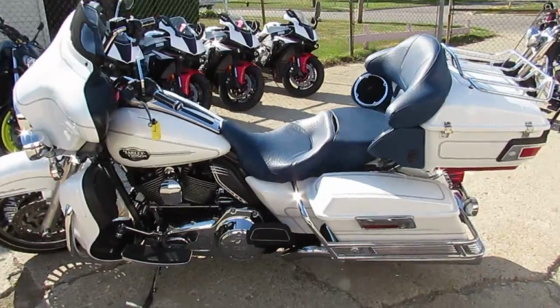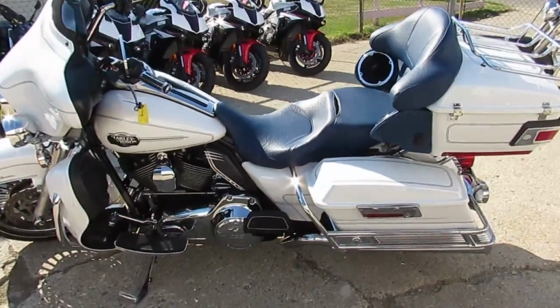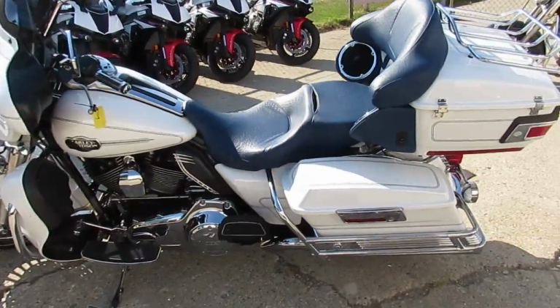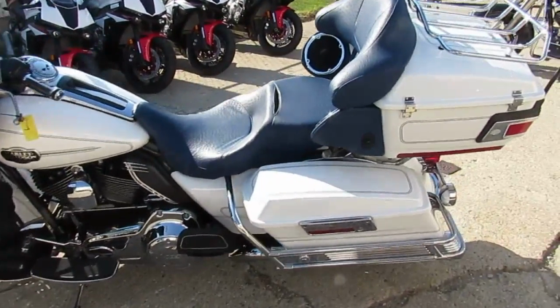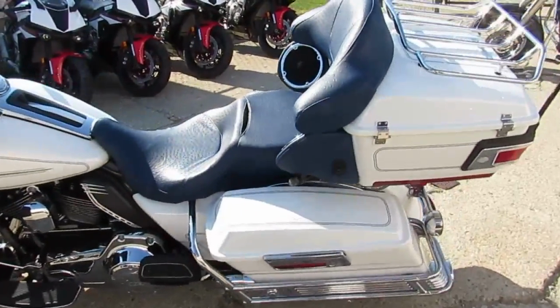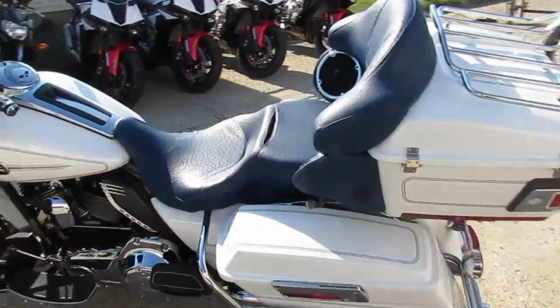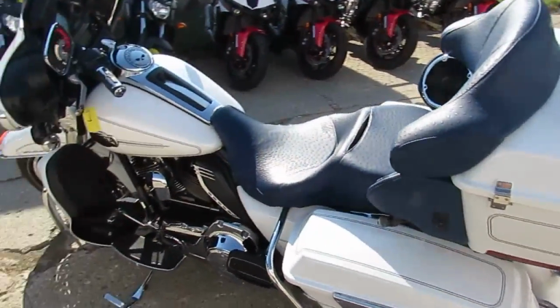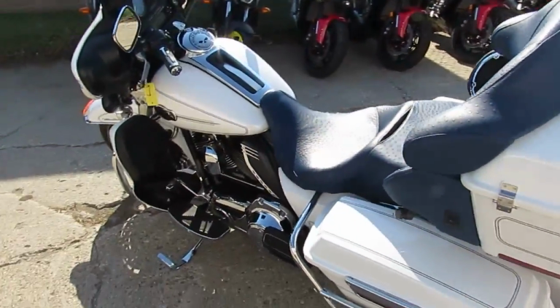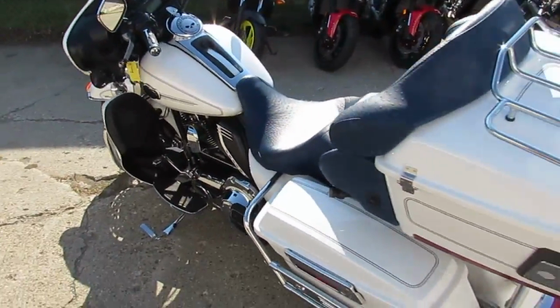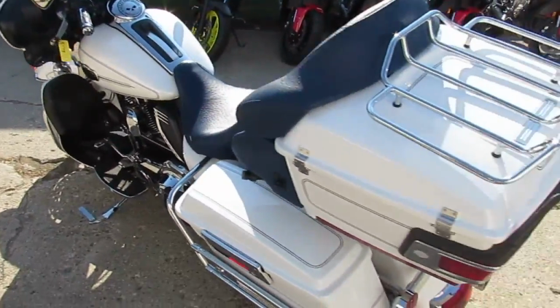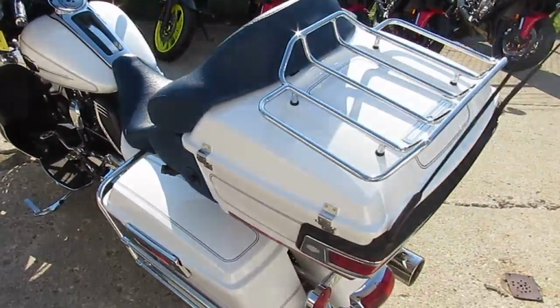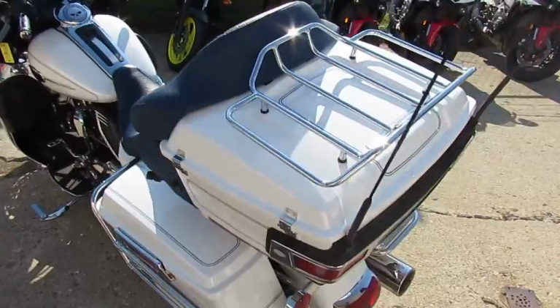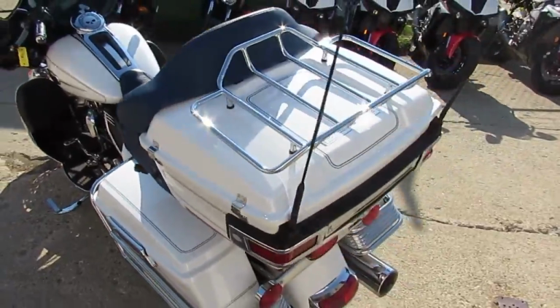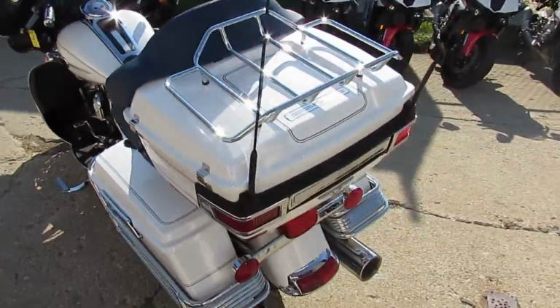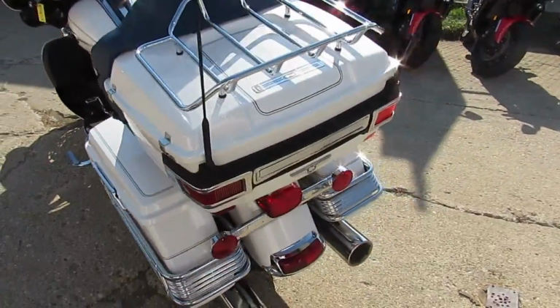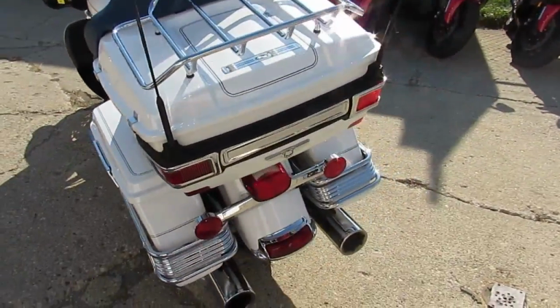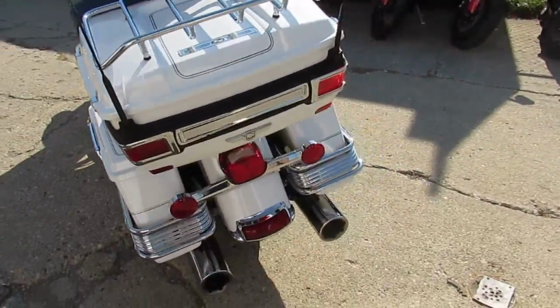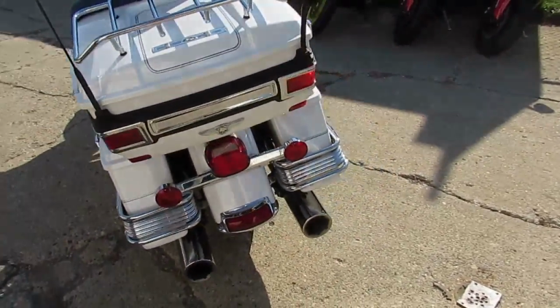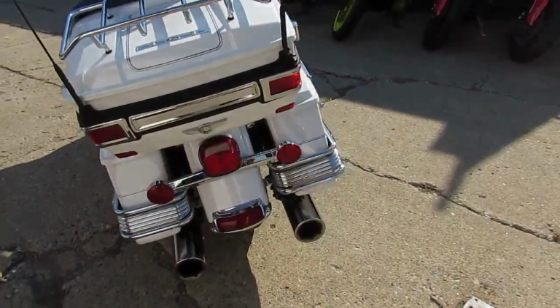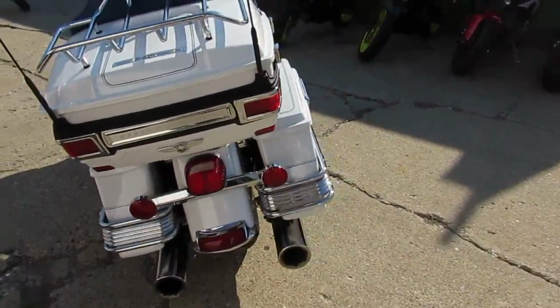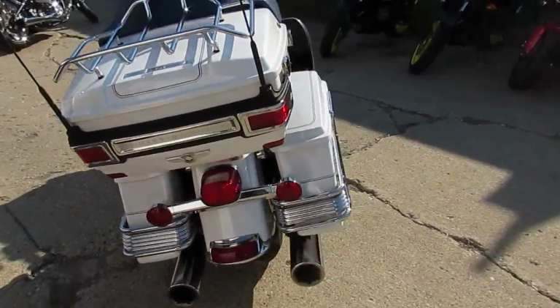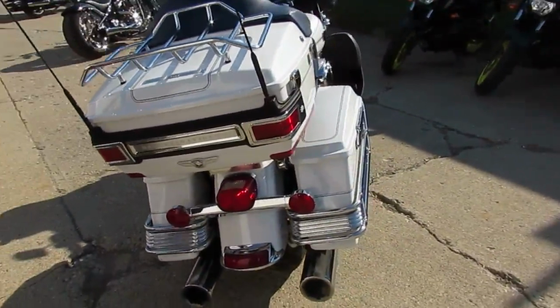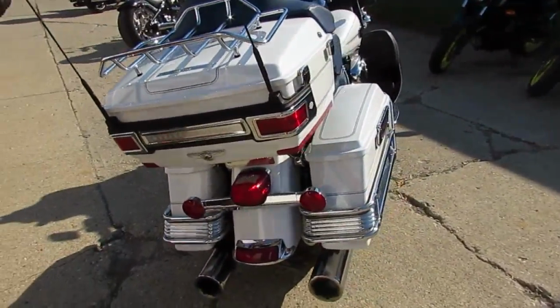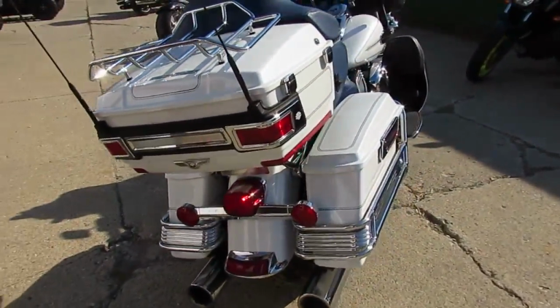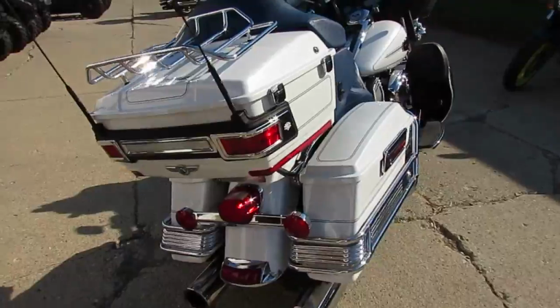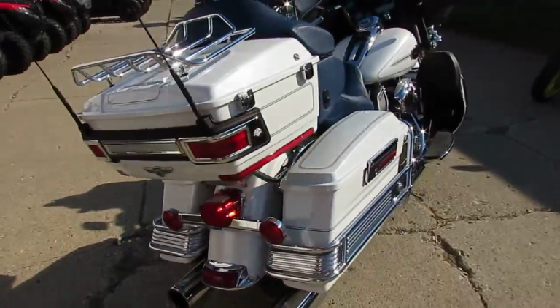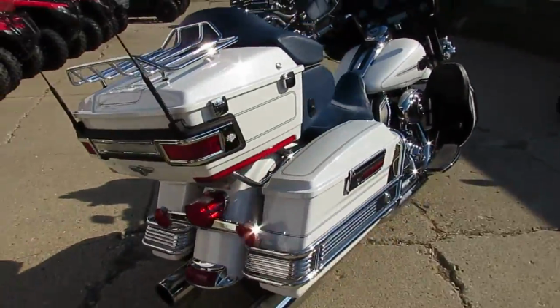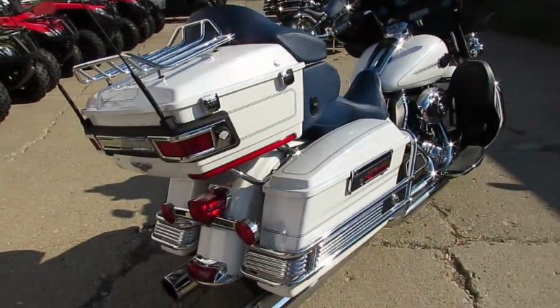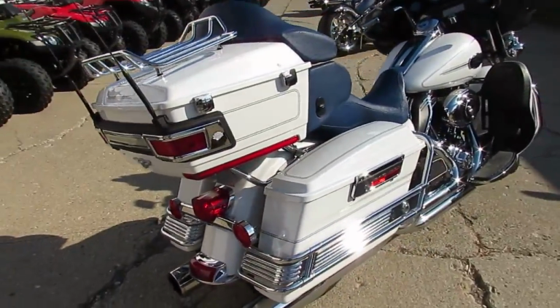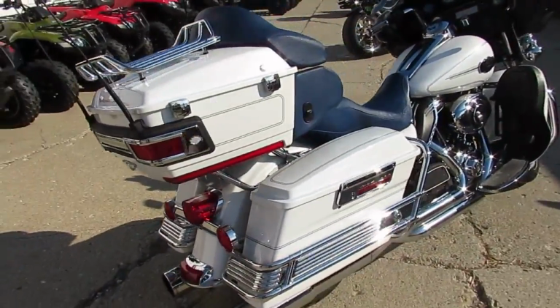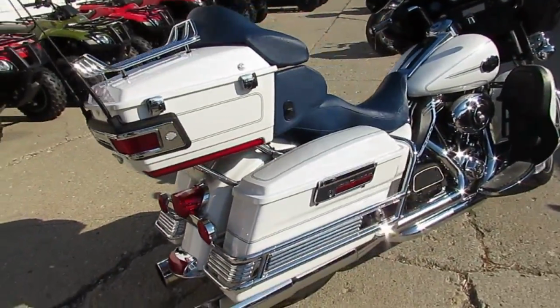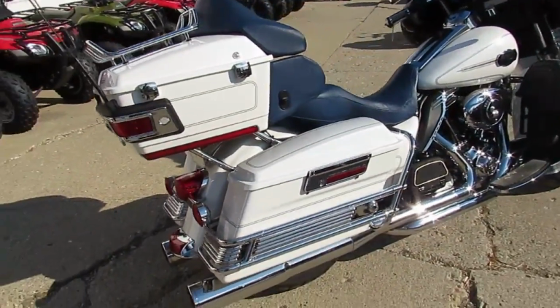Hey guys, it's ApprovalPowerSports.com here. 85 degrees, sunny — riding weather is here, it's beautiful here in Michigan. We've got over 300 used Harleys, we've got almost 600 used bikes on the showroom floor.